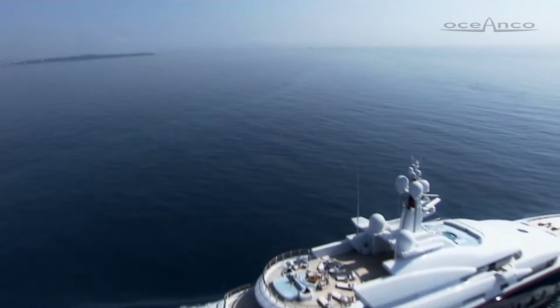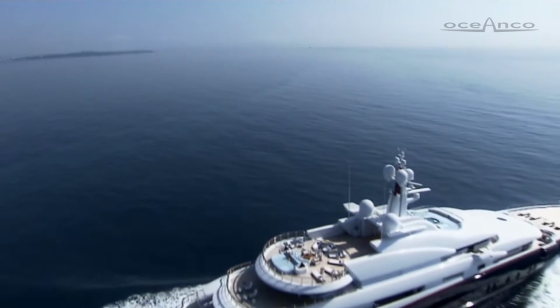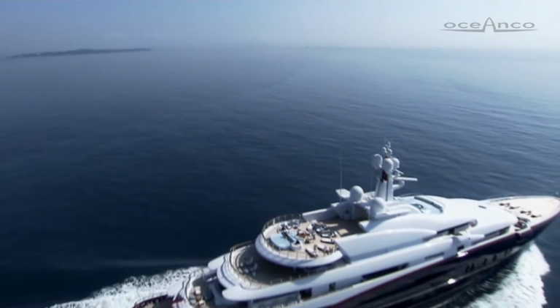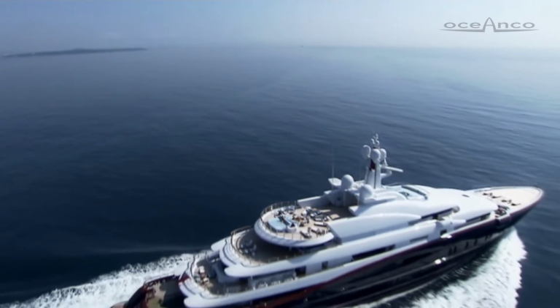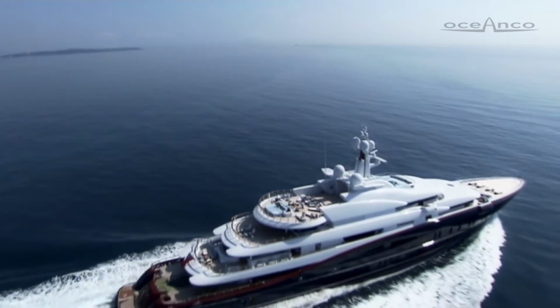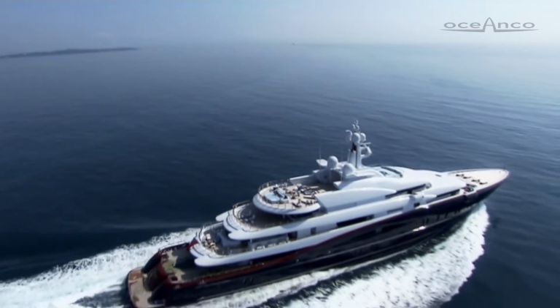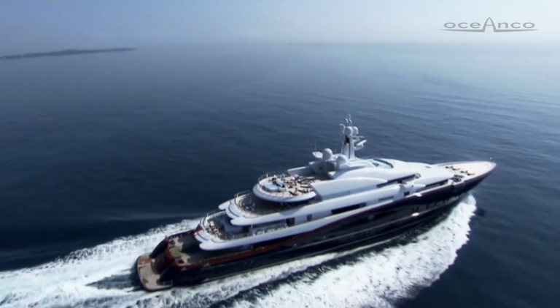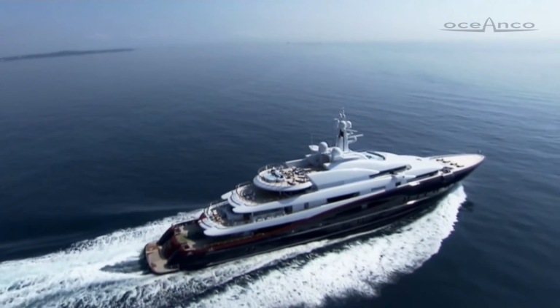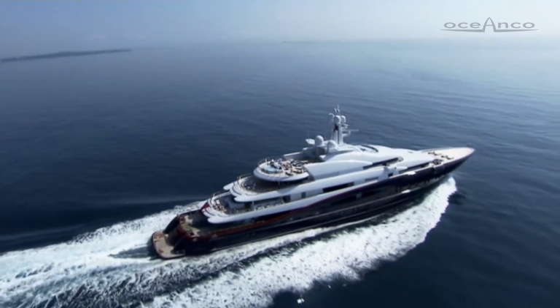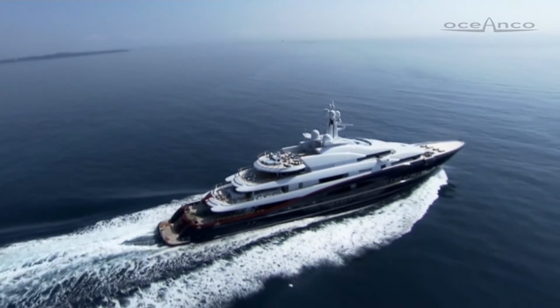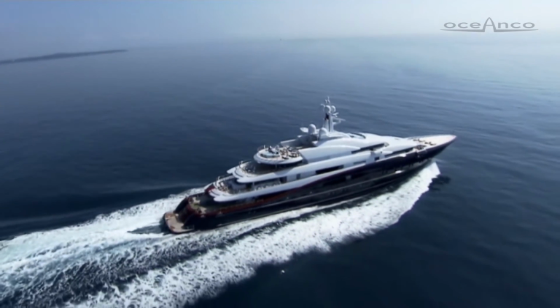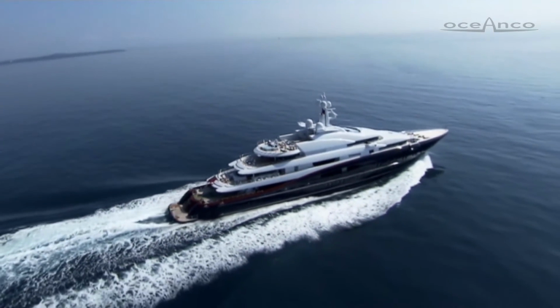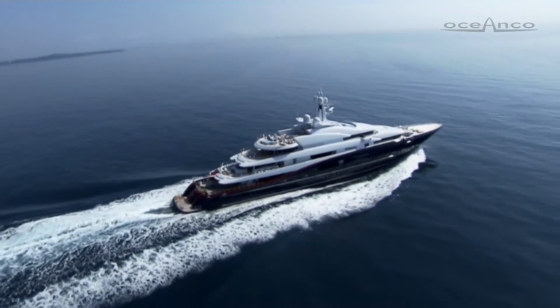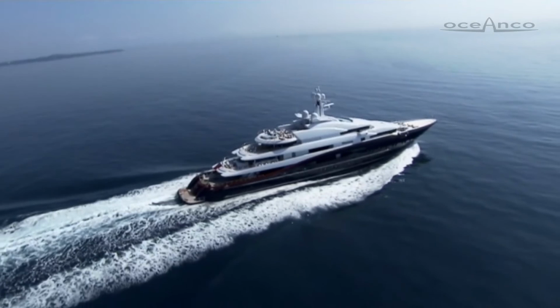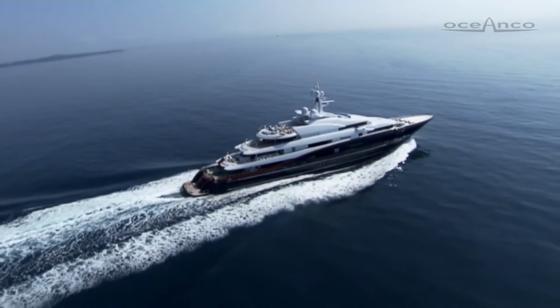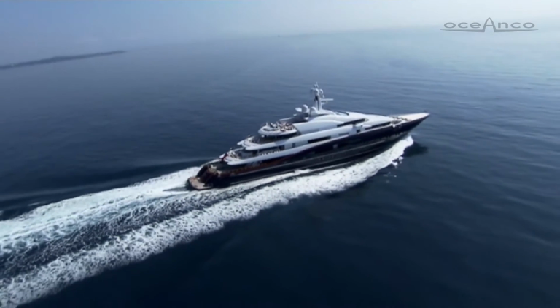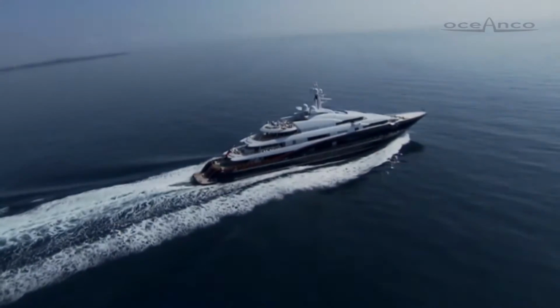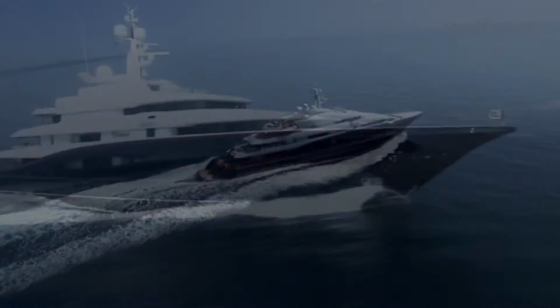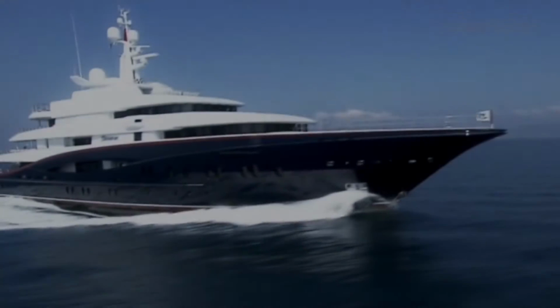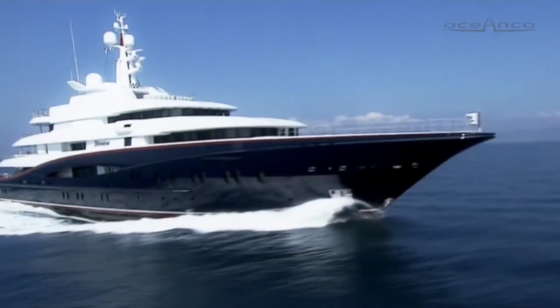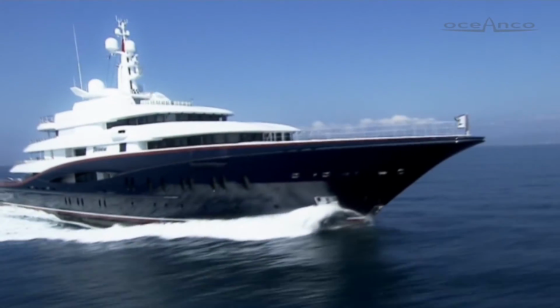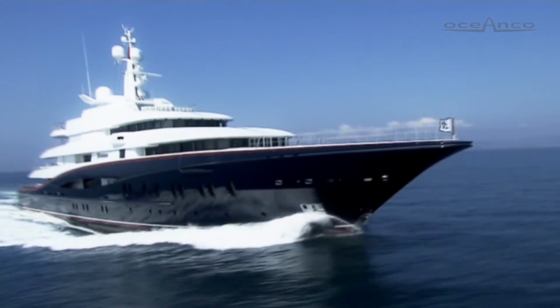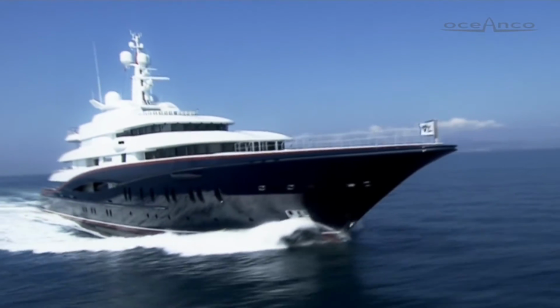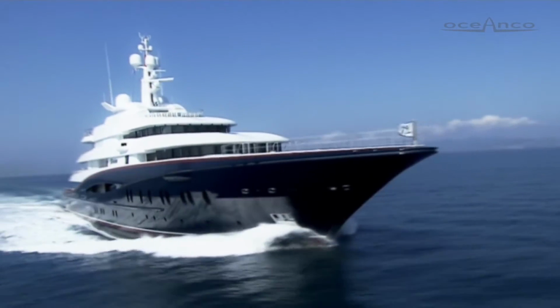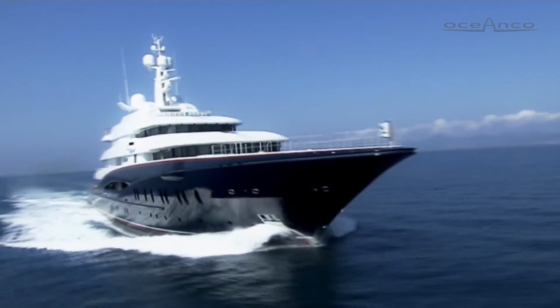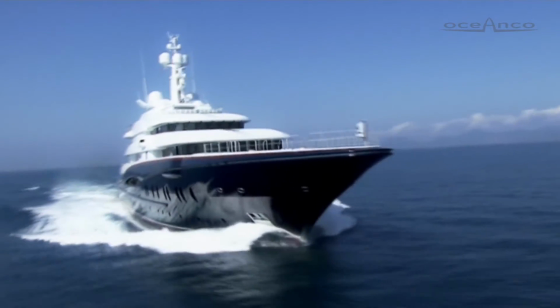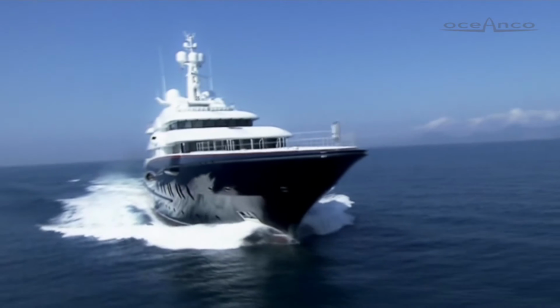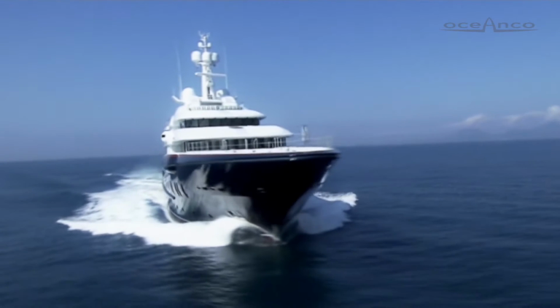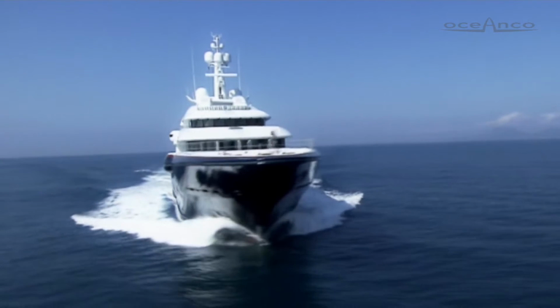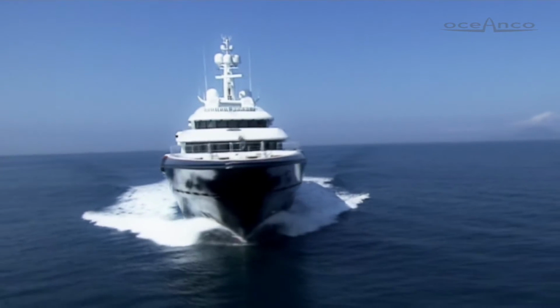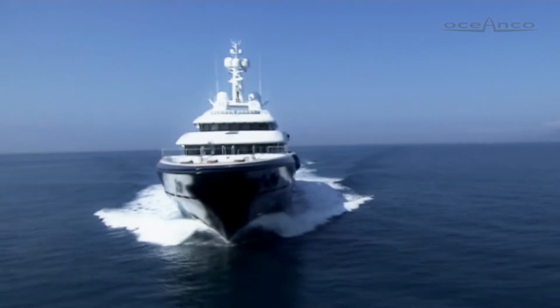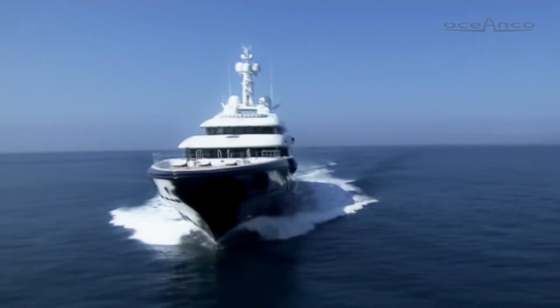Yacht builder OceanCo constructs these yachts in Alblasserdam. Cordille's delivery of a new dry dock construction hall in 2015 means OceanCo can now build yachts longer than 120 meters.